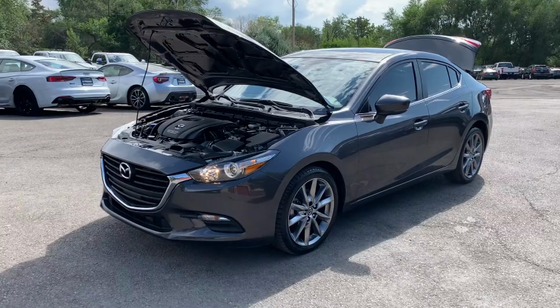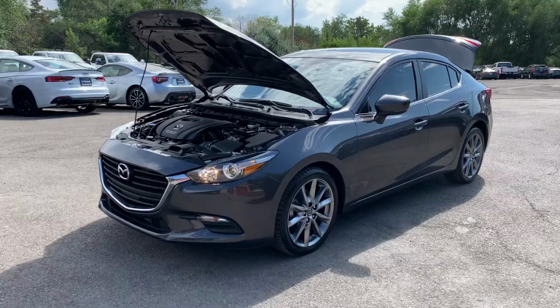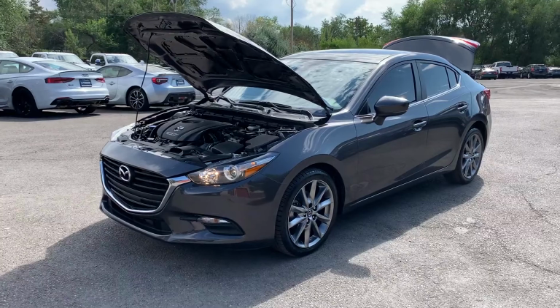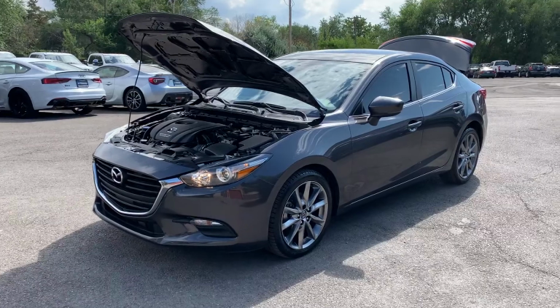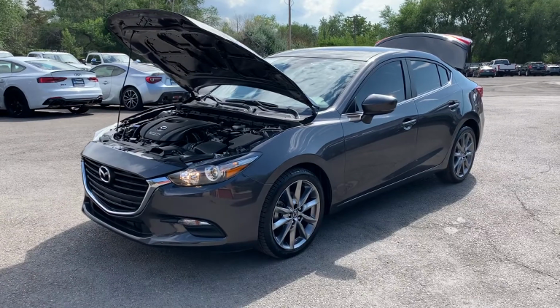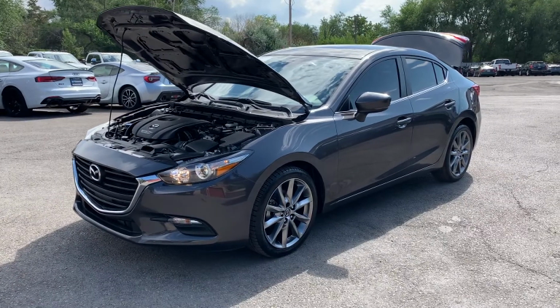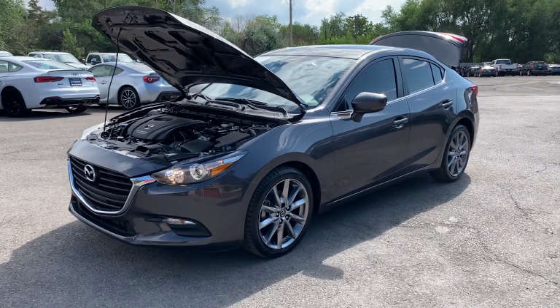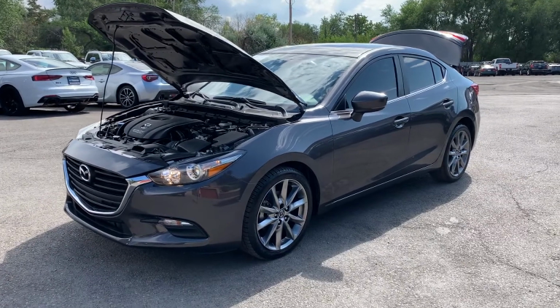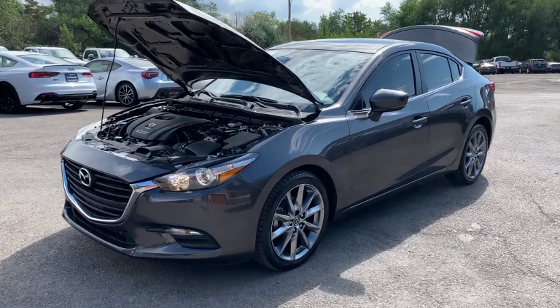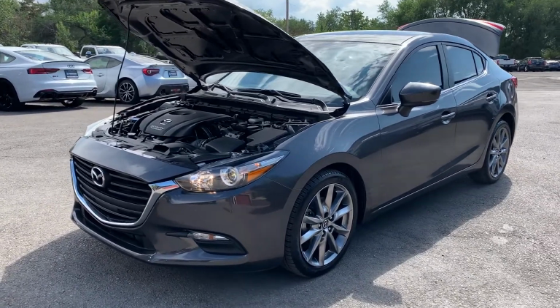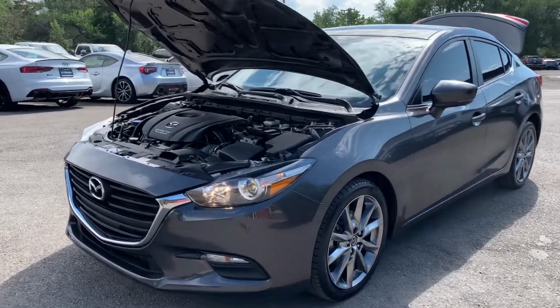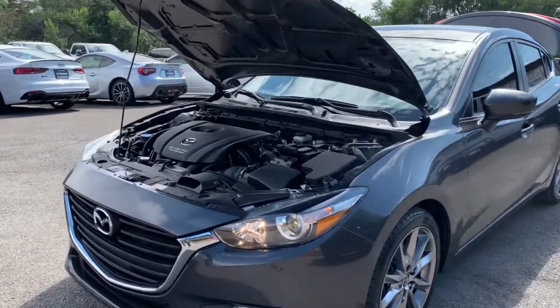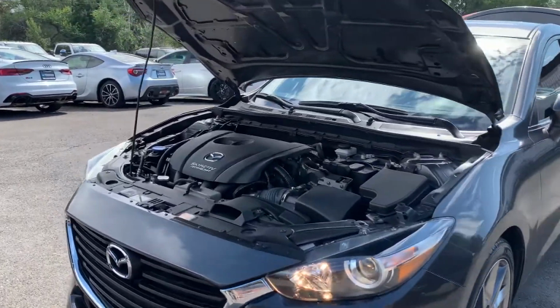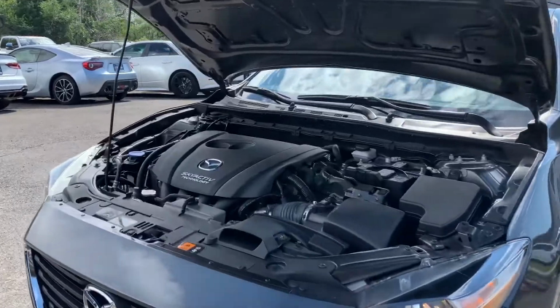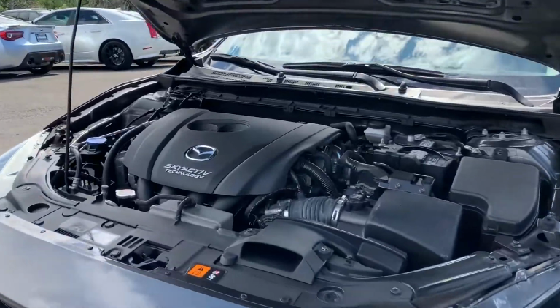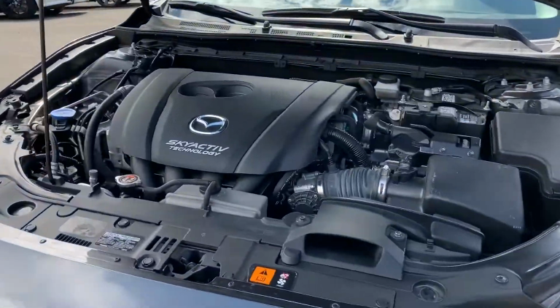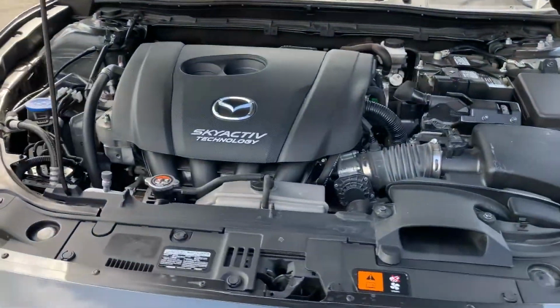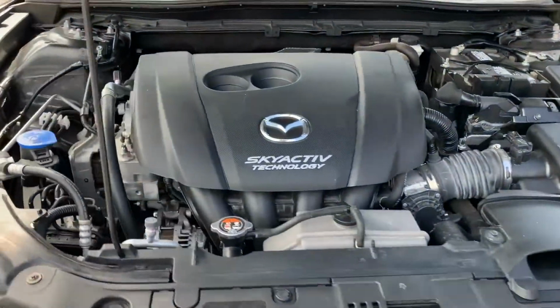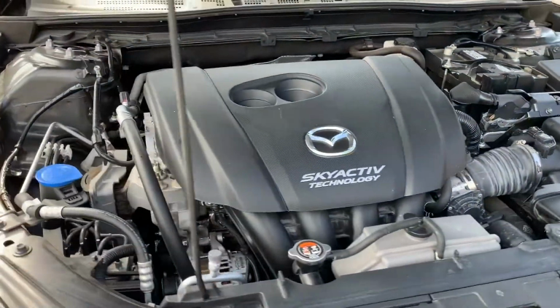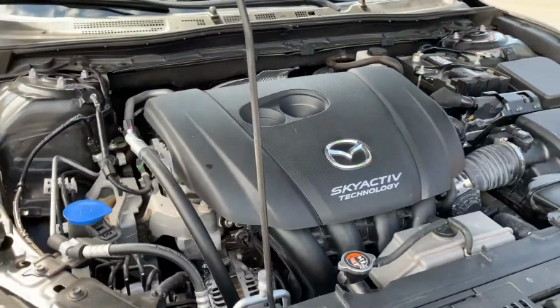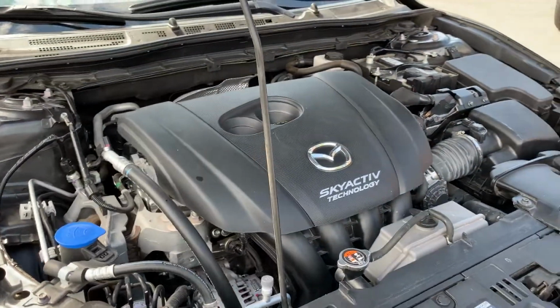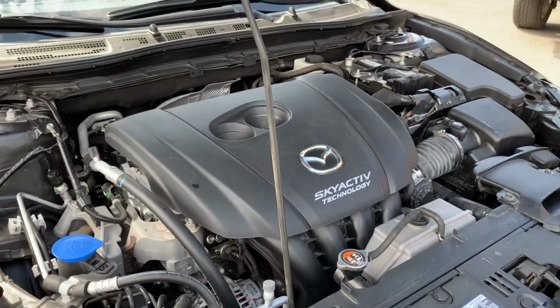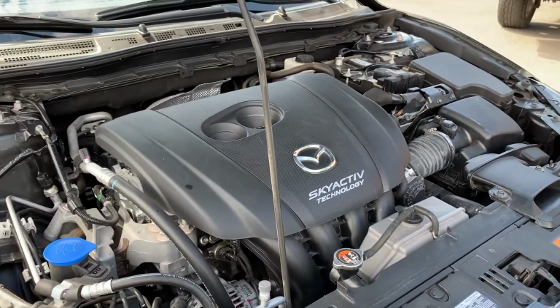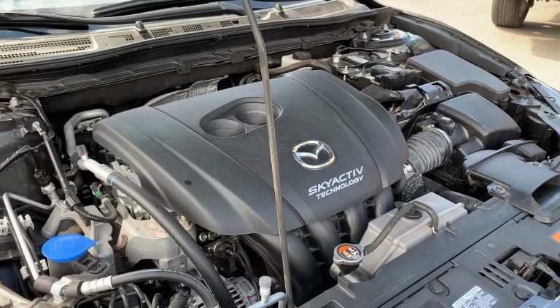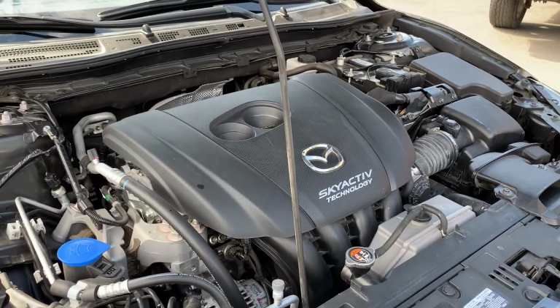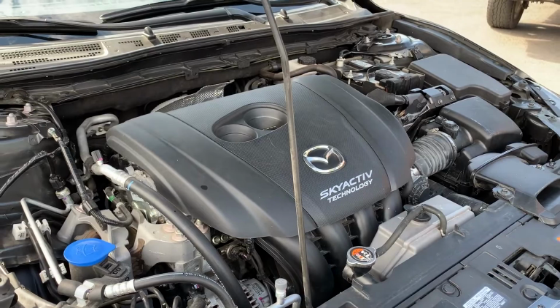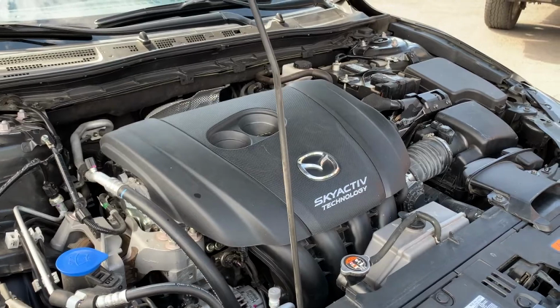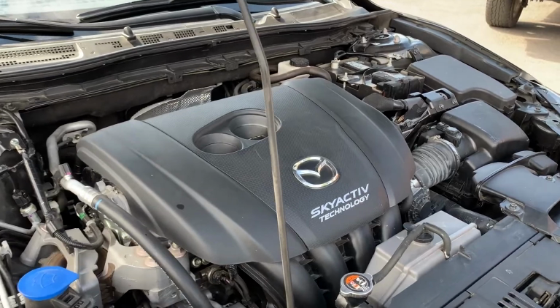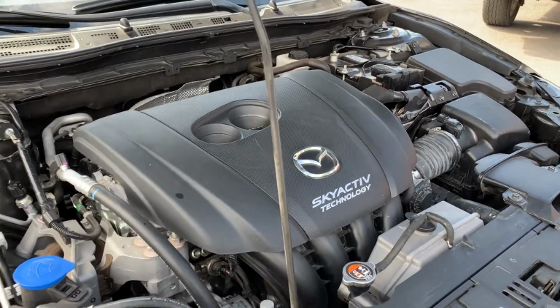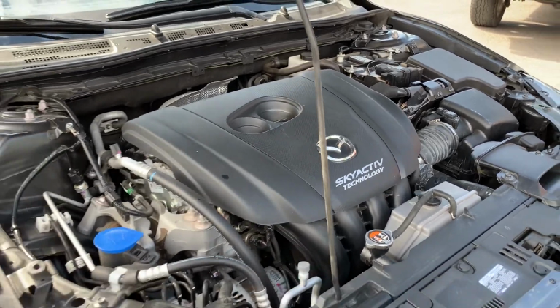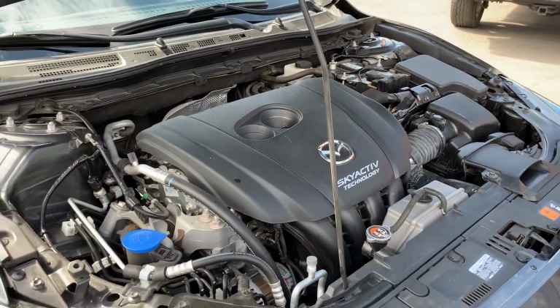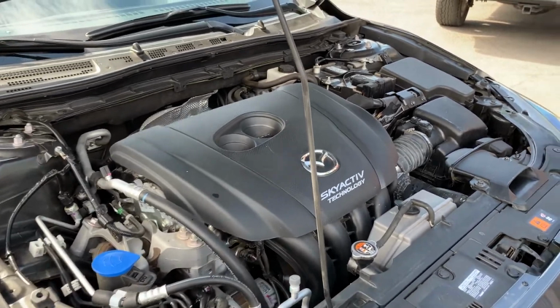Hello everyone, today we have a 2018 Mazda Mazda 3 Touring. And that is running smooth, so I'm going to go ahead and take you for a tour.